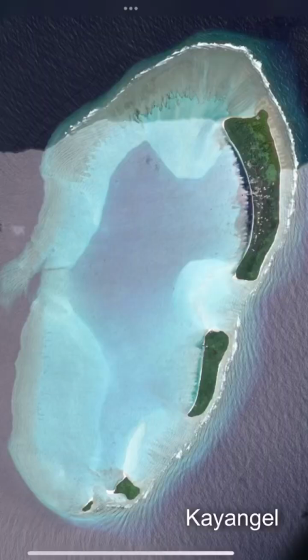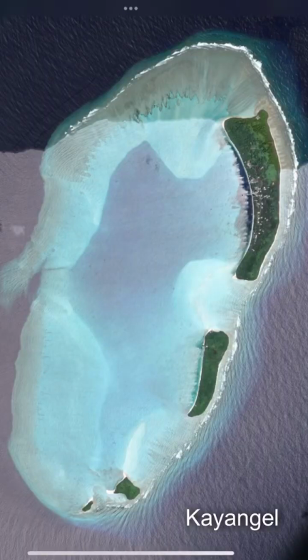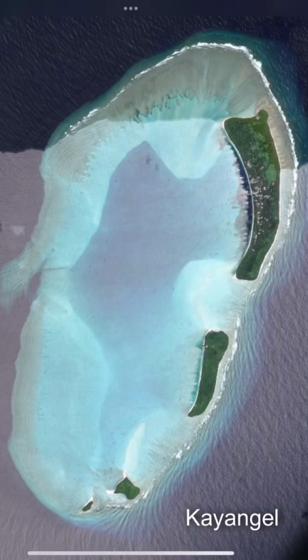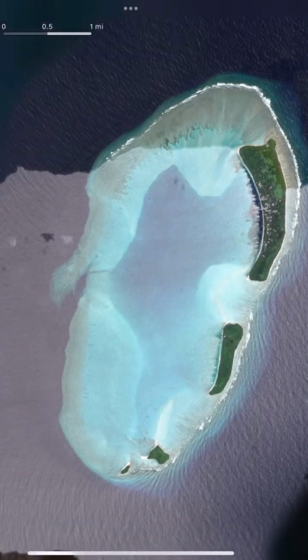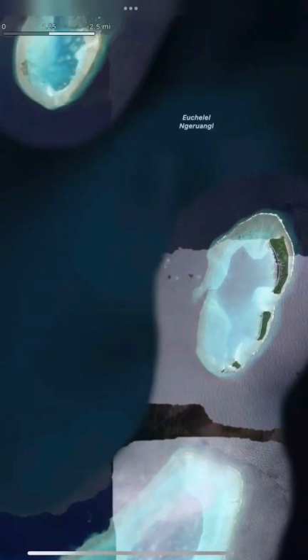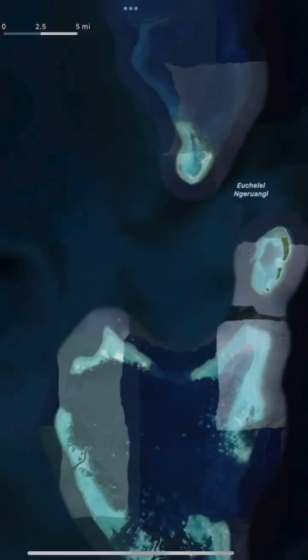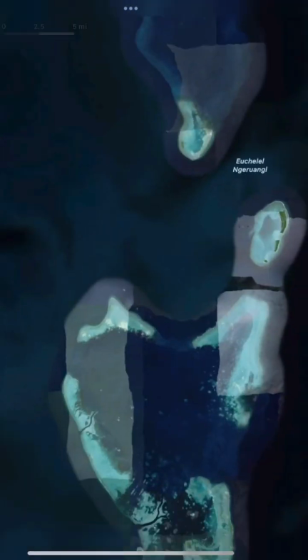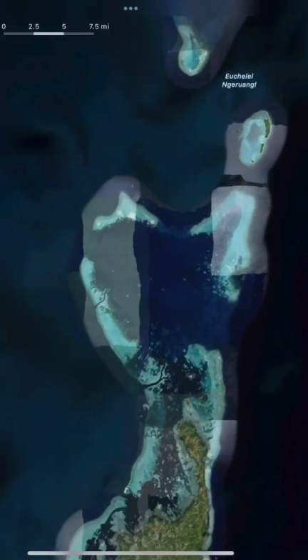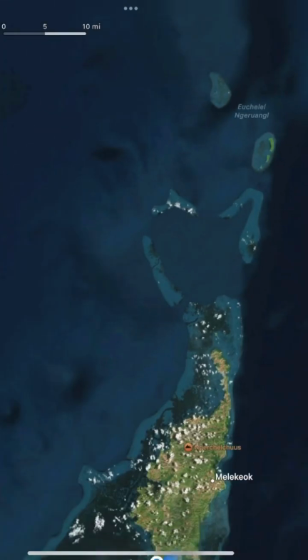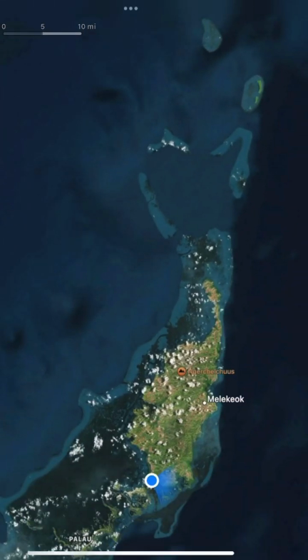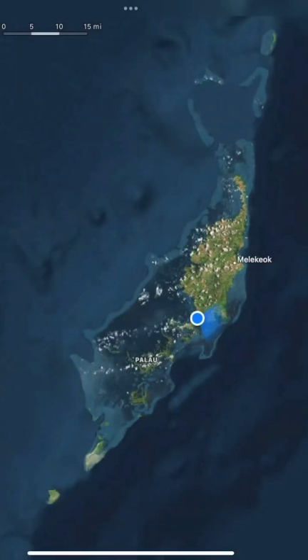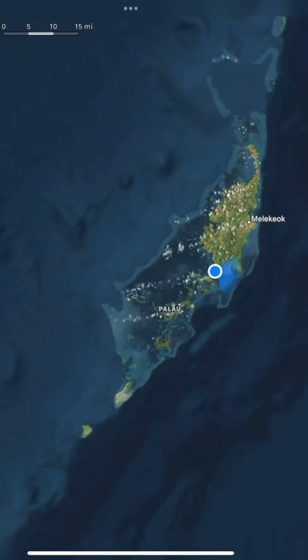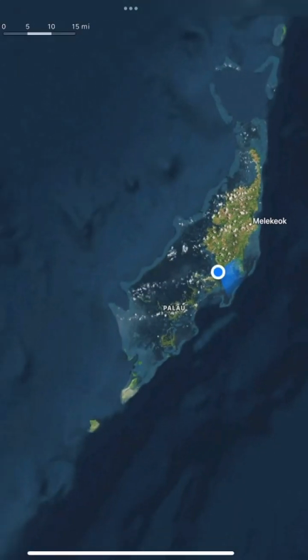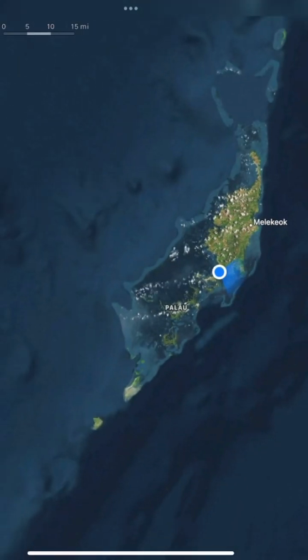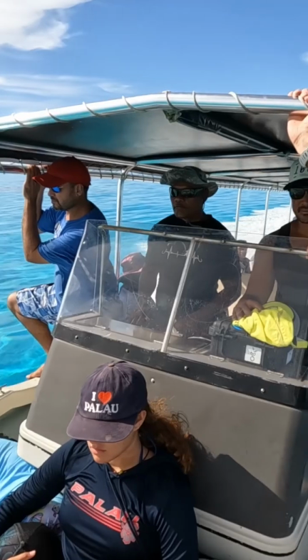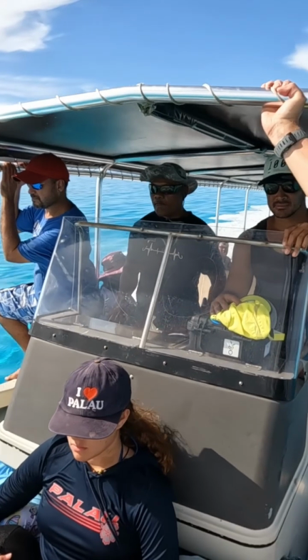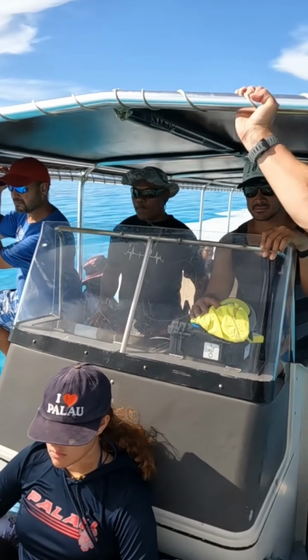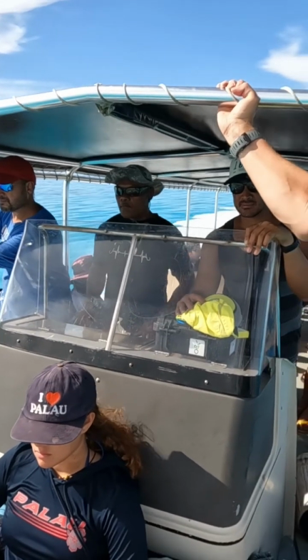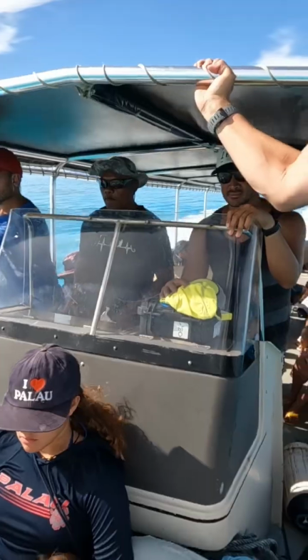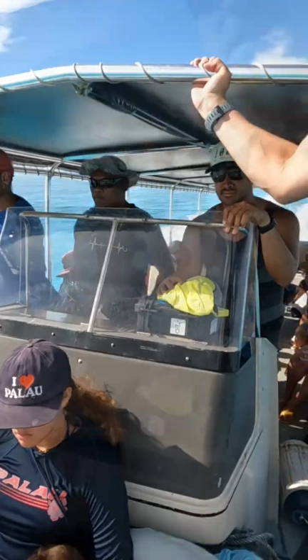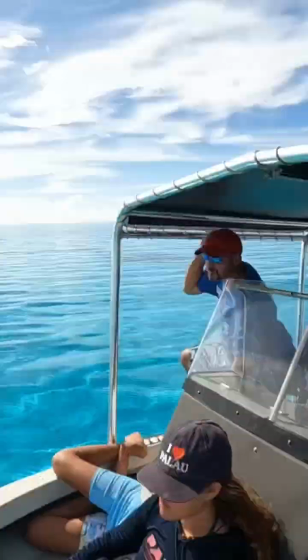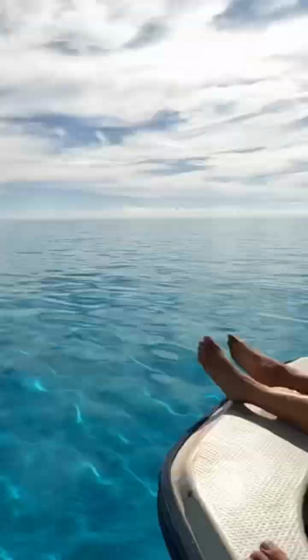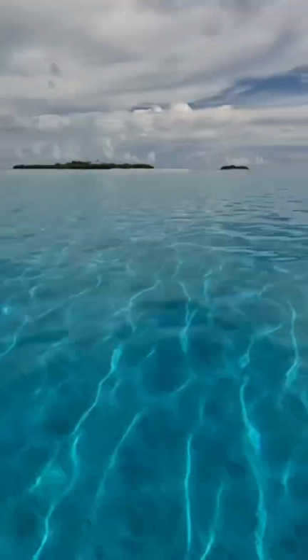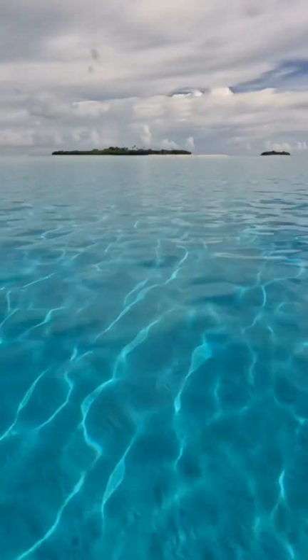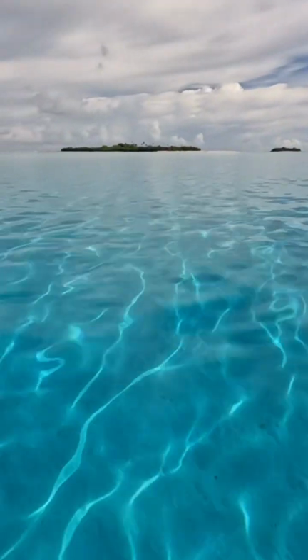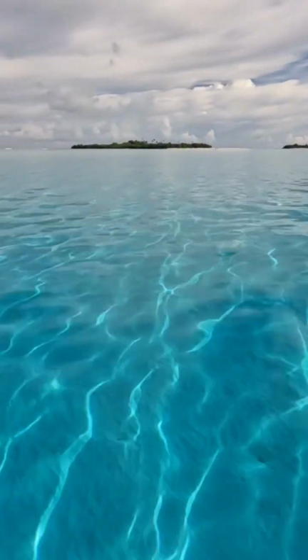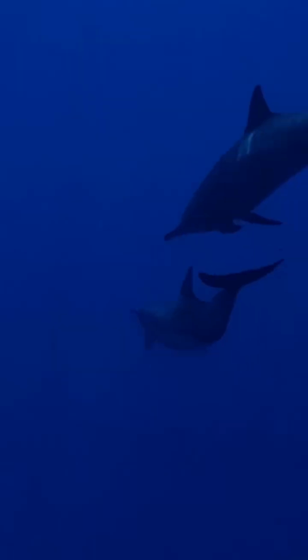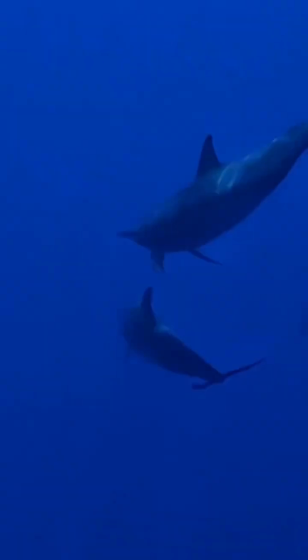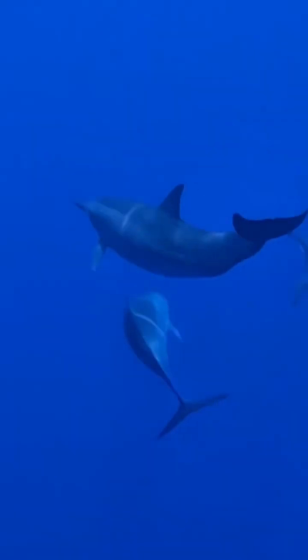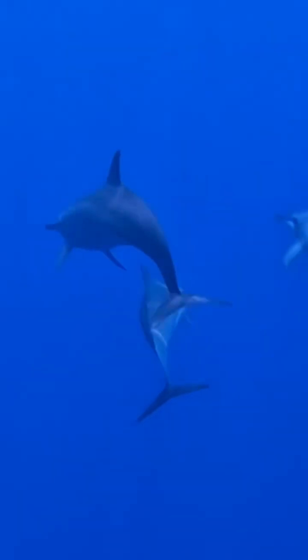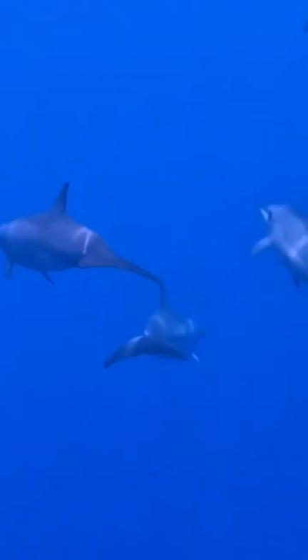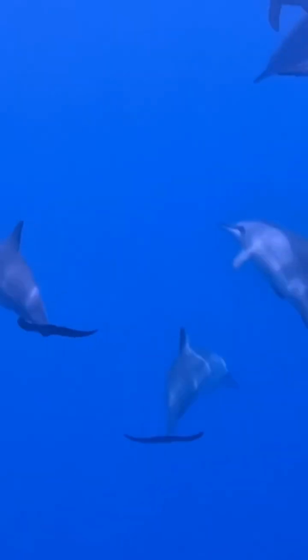Our first test site is an atoll called Chi Angle which is to the north of Palau. It's an incredible trip over there and we even had a pod of dolphins to greet us.